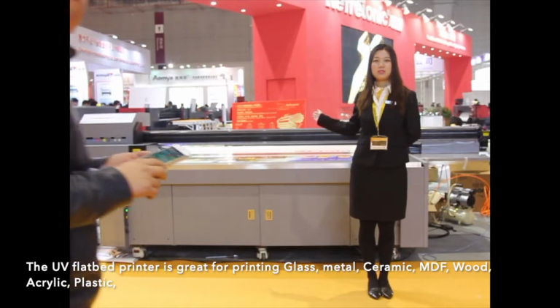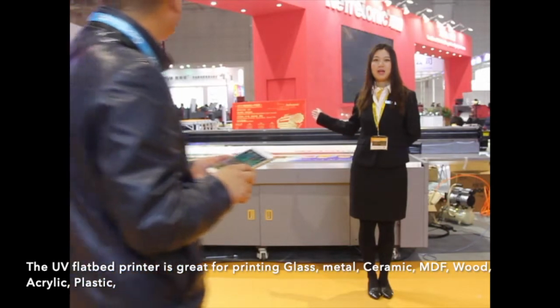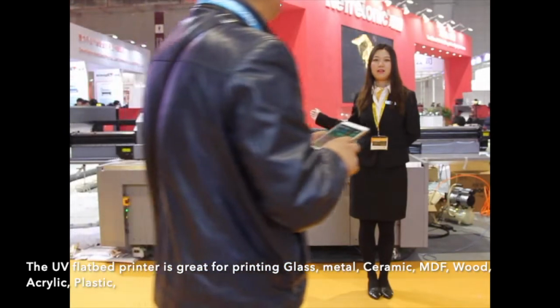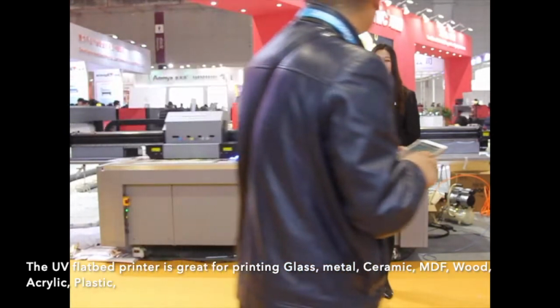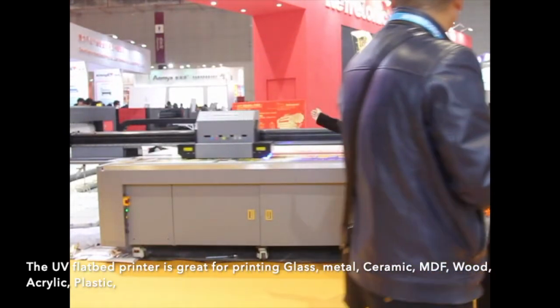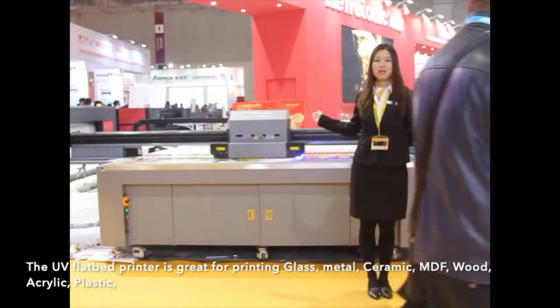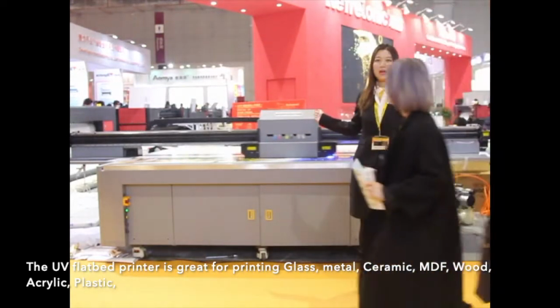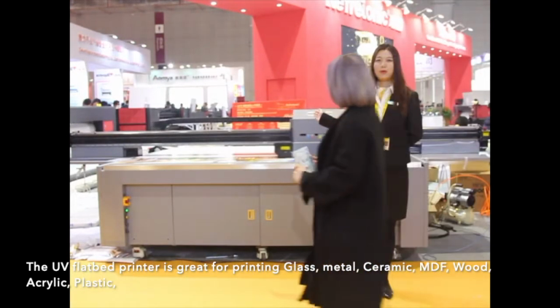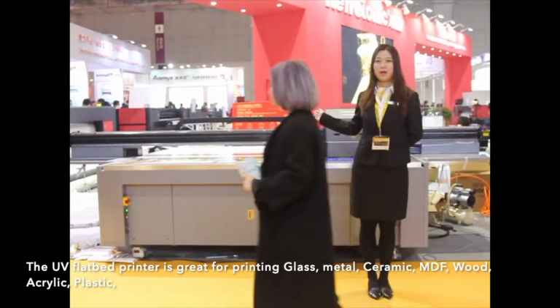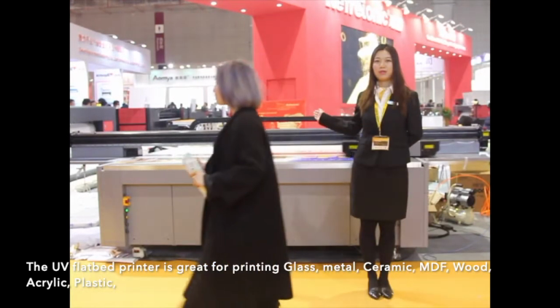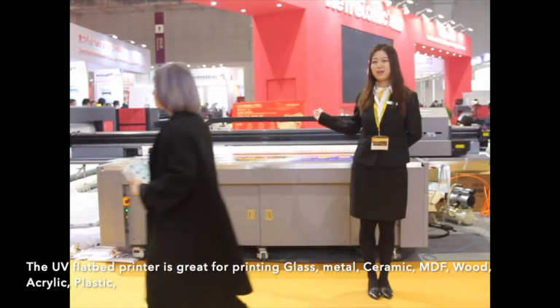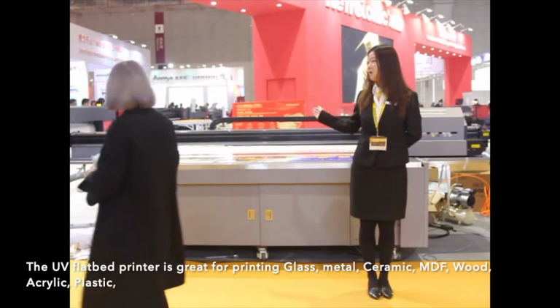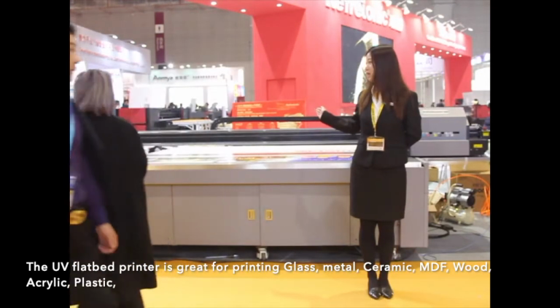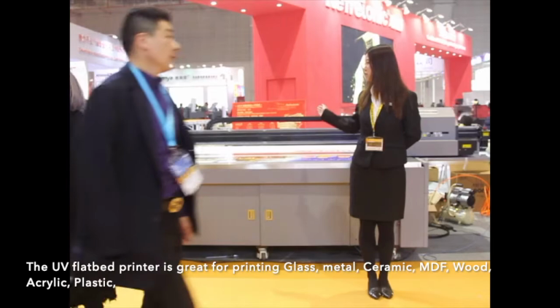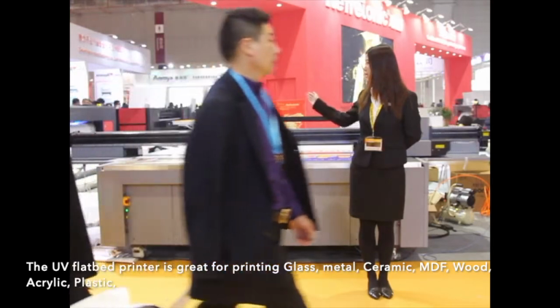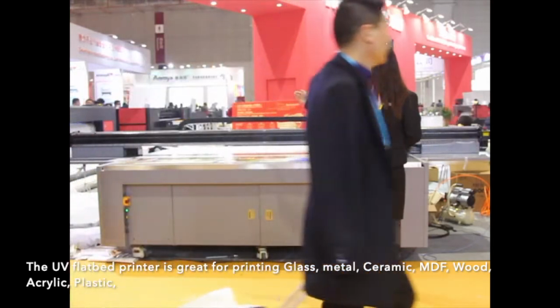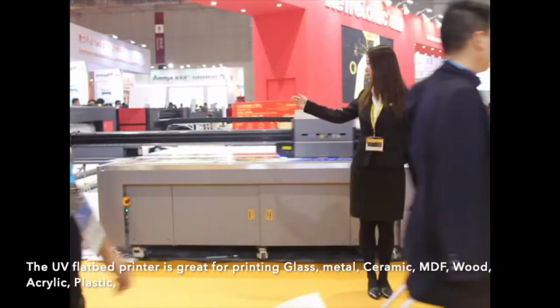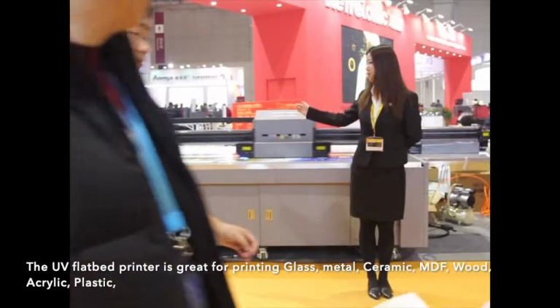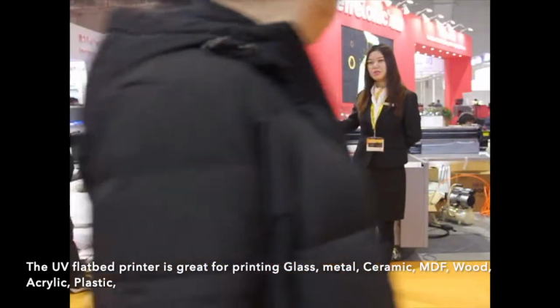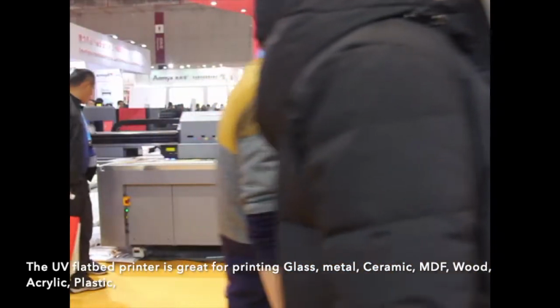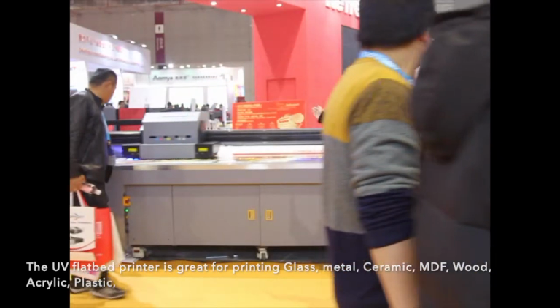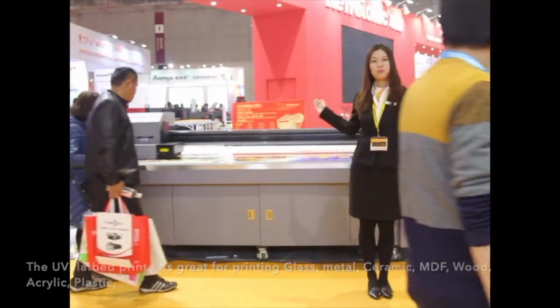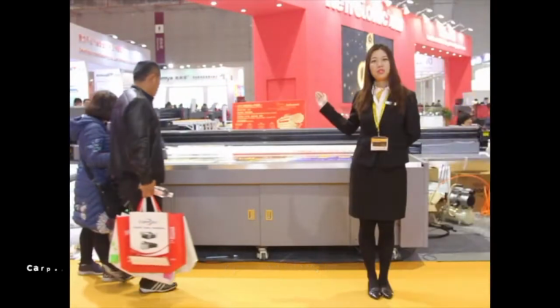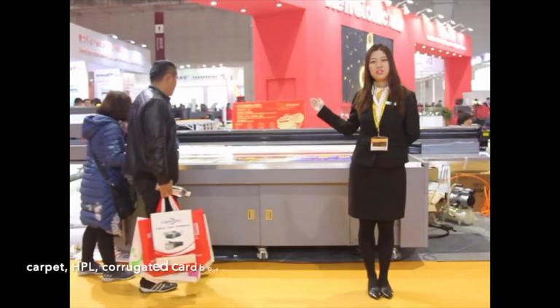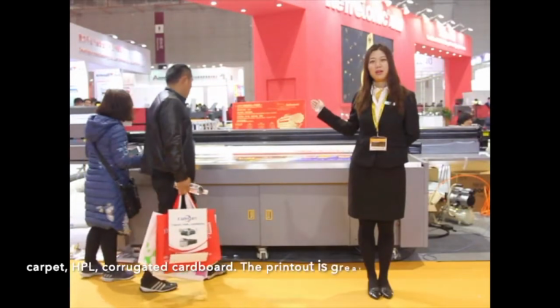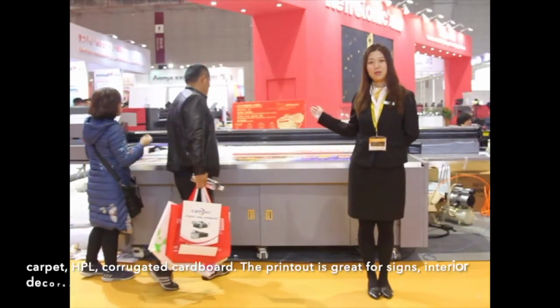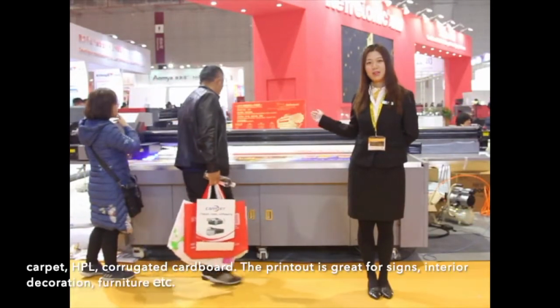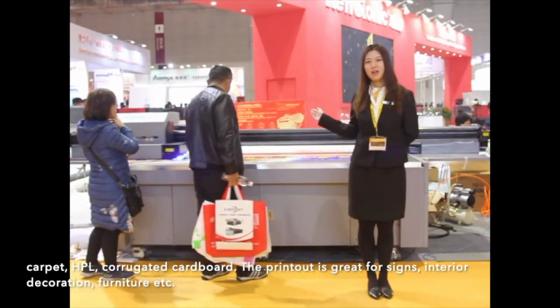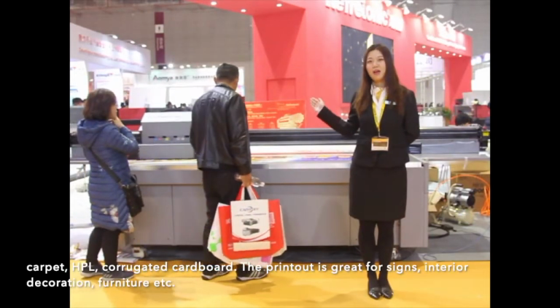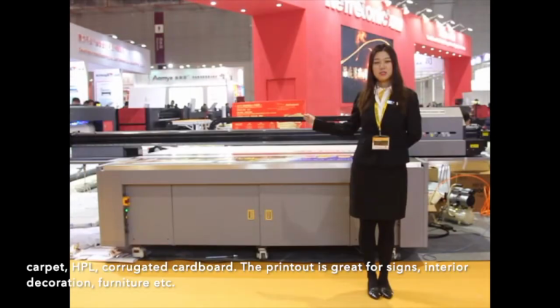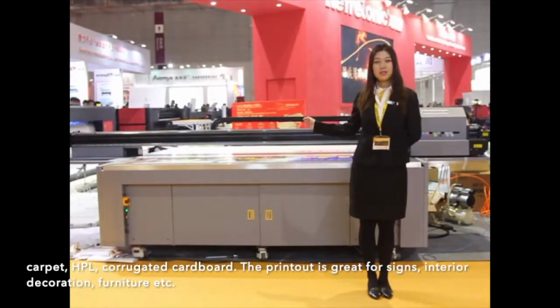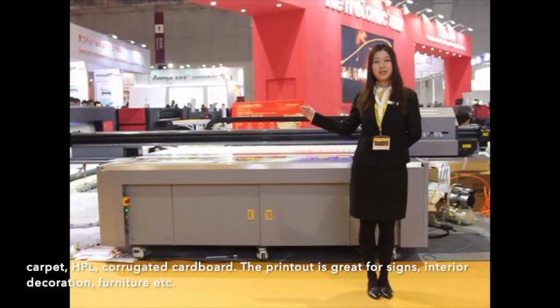The UV flatbed printer is great for printing on glass, metal, ceramic, MDF, wood, acrylic, plastic, carpet, HPL, and corrugated cardboard.